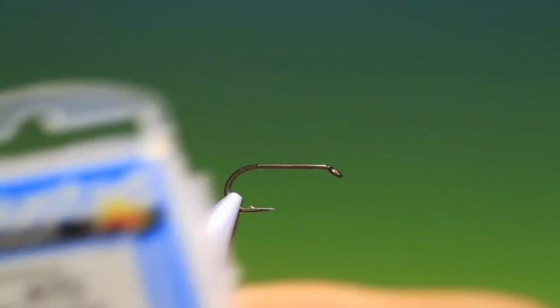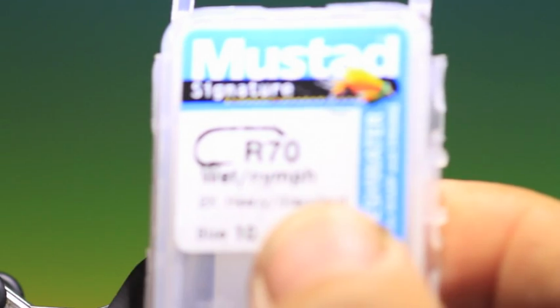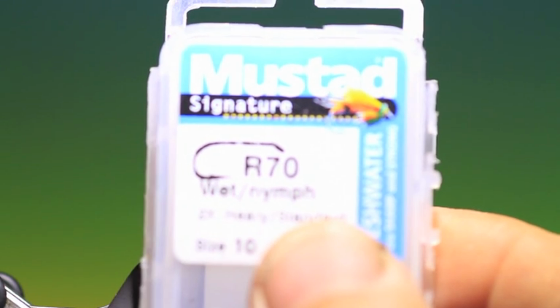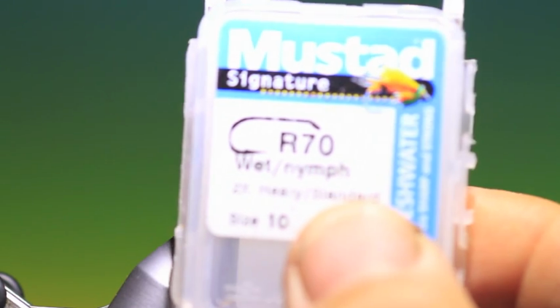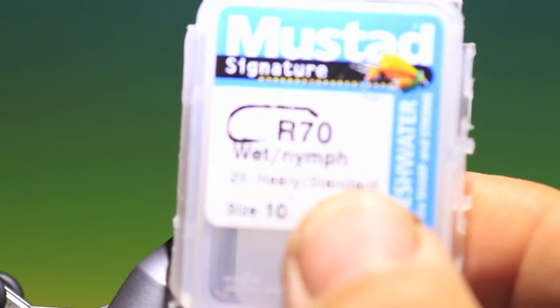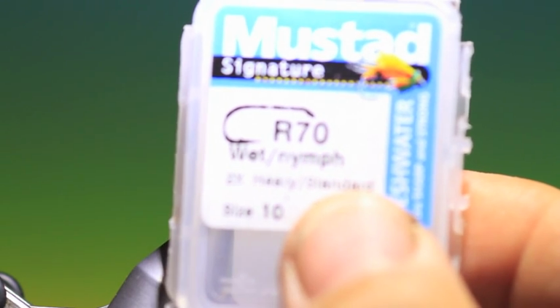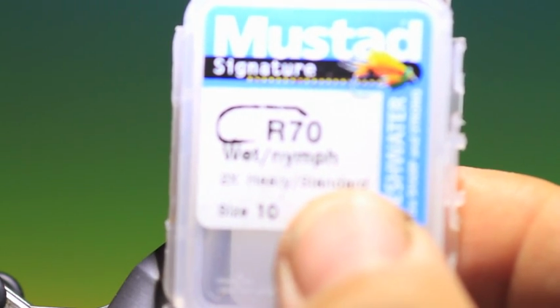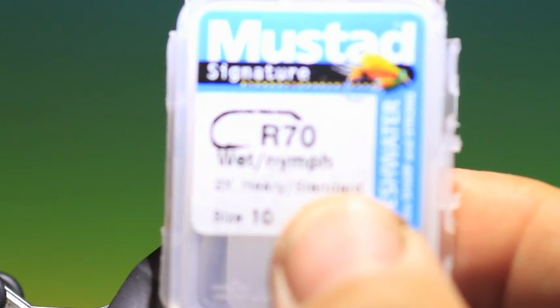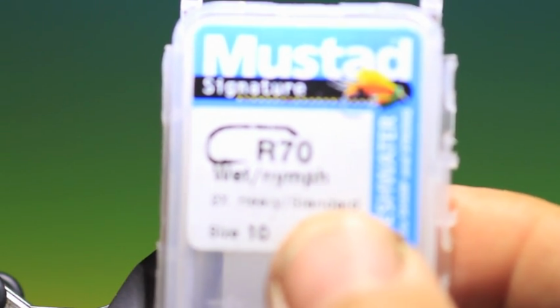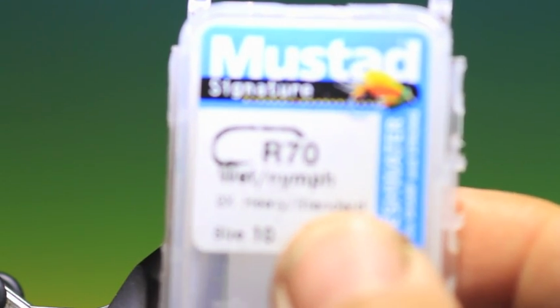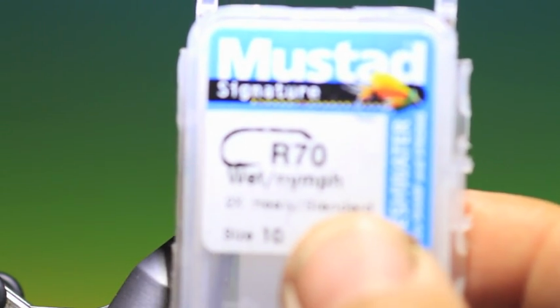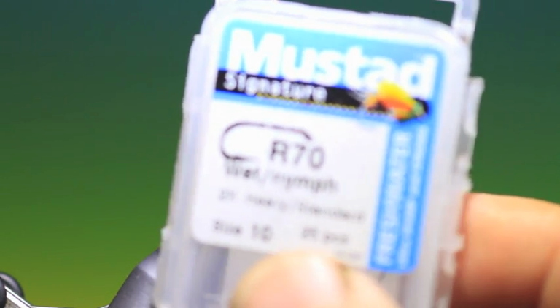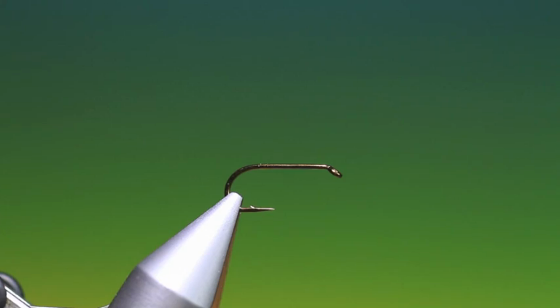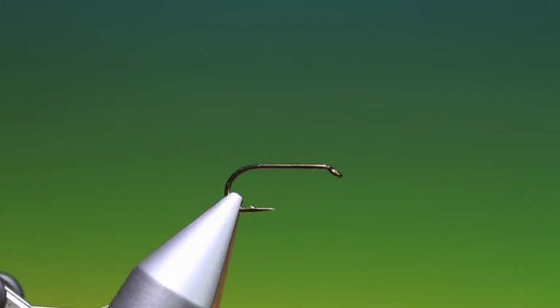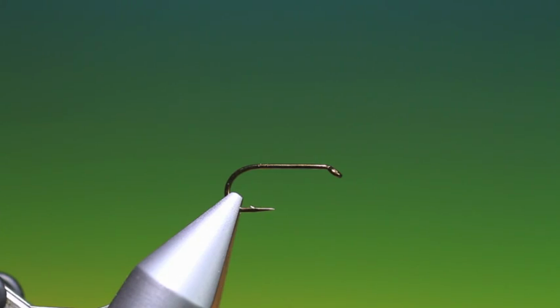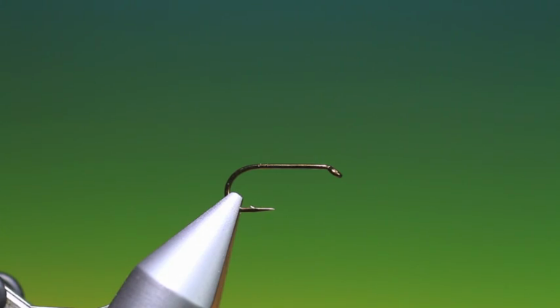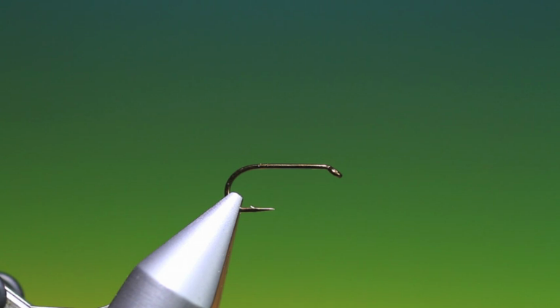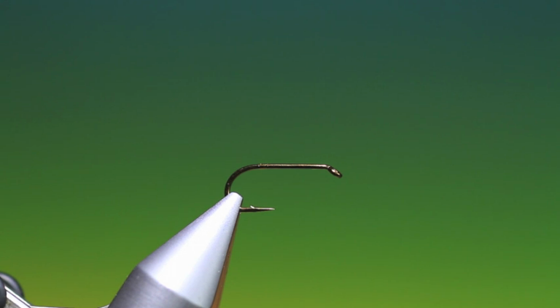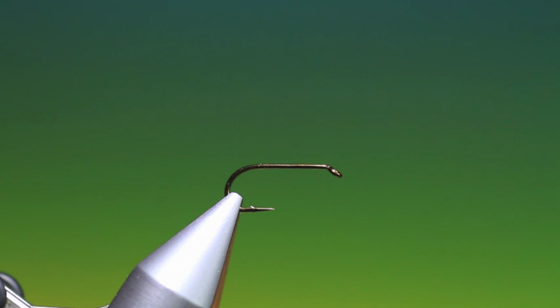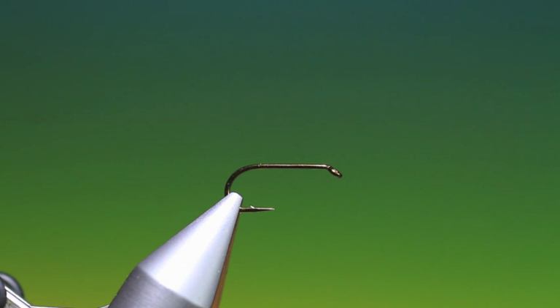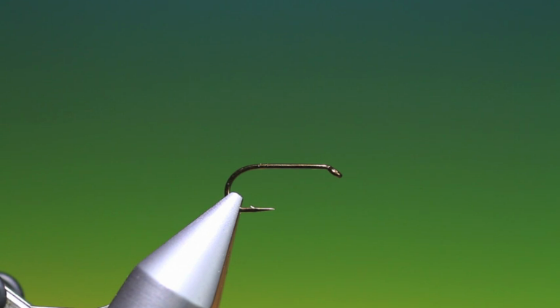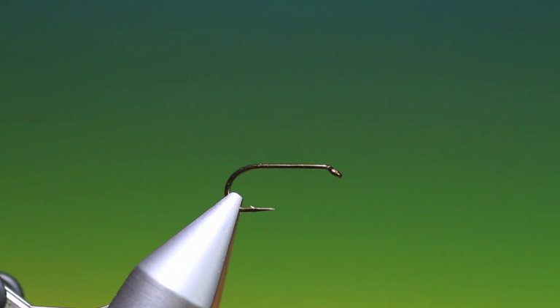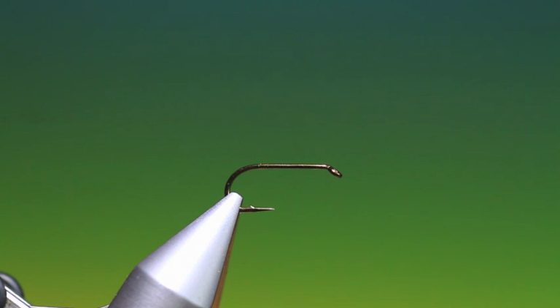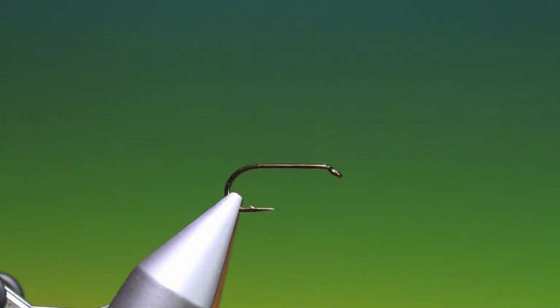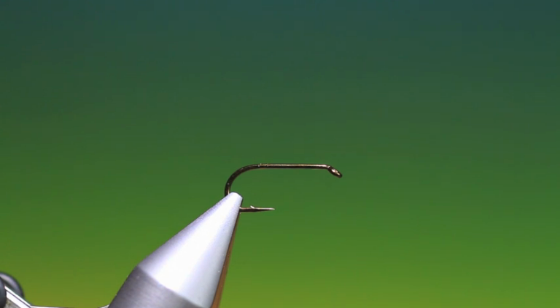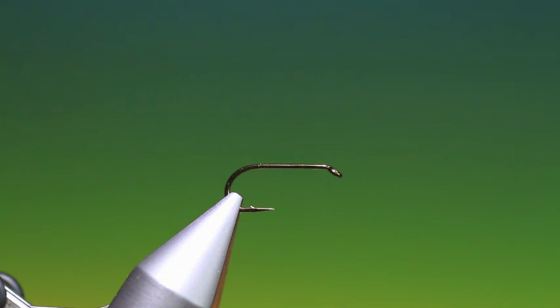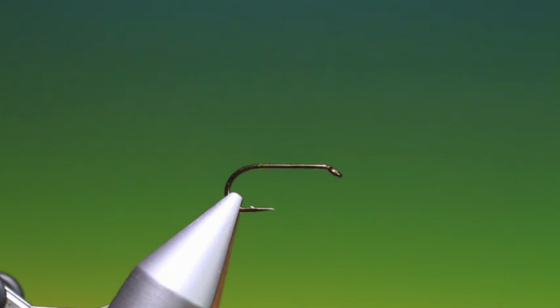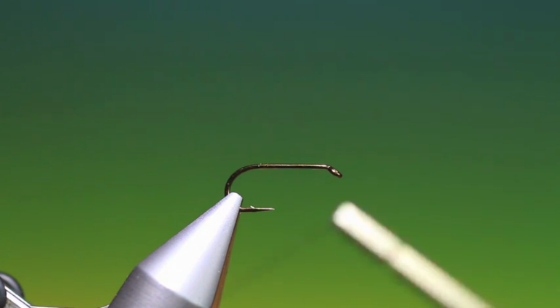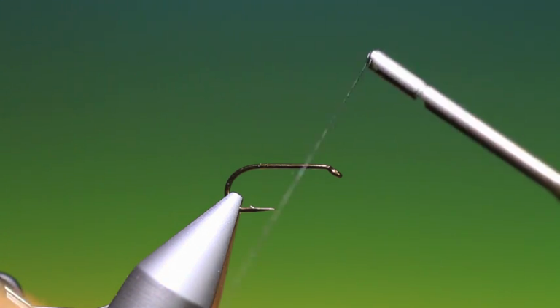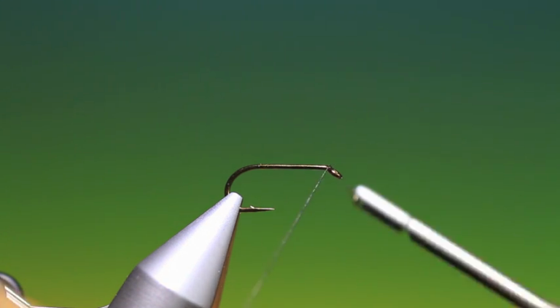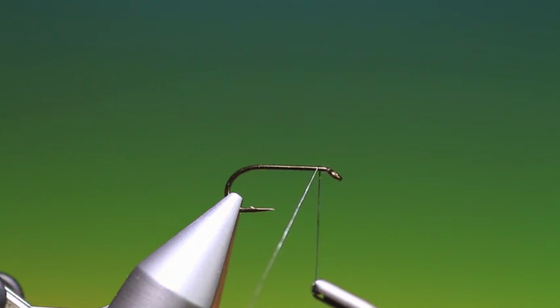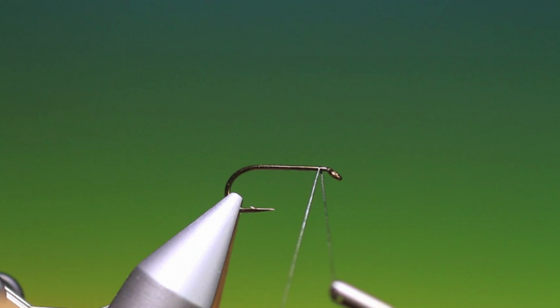We'll start with the Mustard R70 wet nymph hook size 10. This is the Brassy and Partridge Spider.